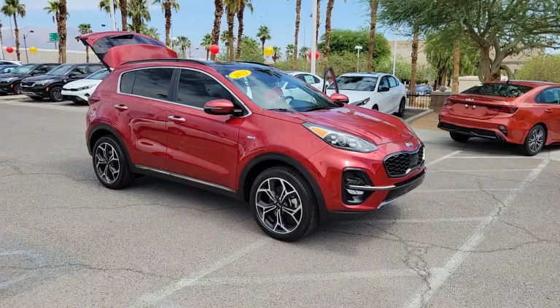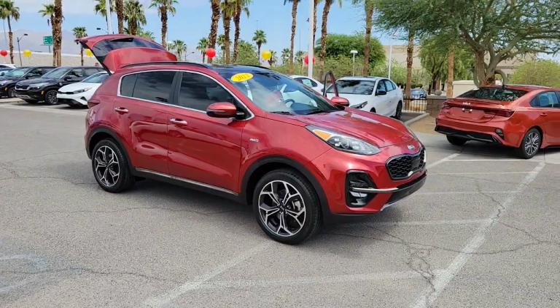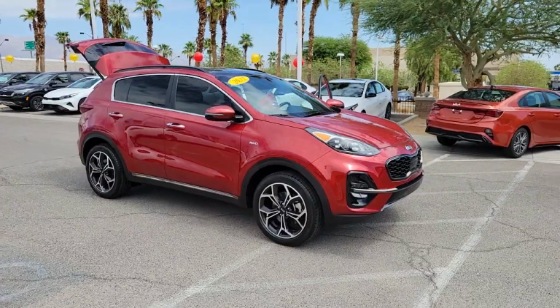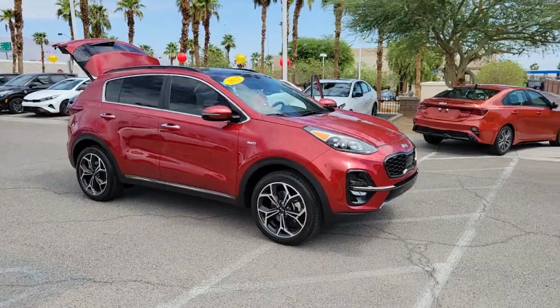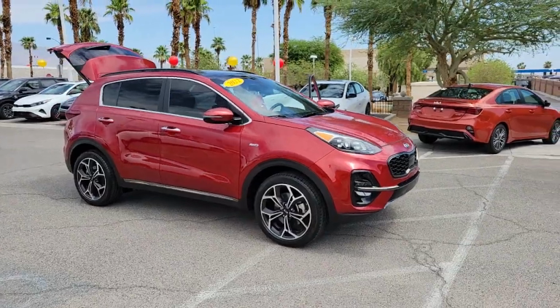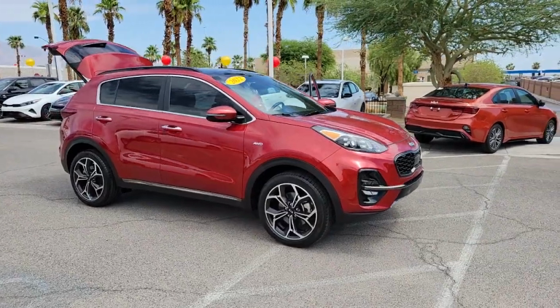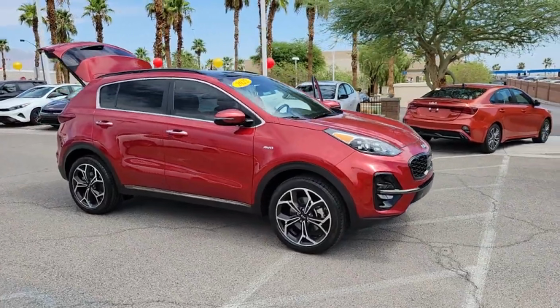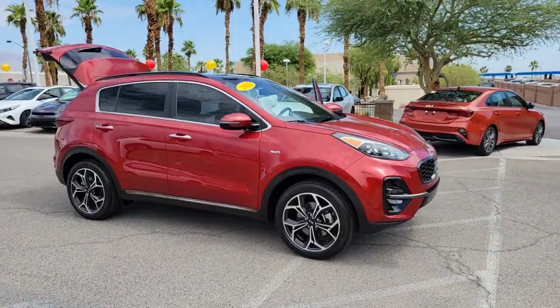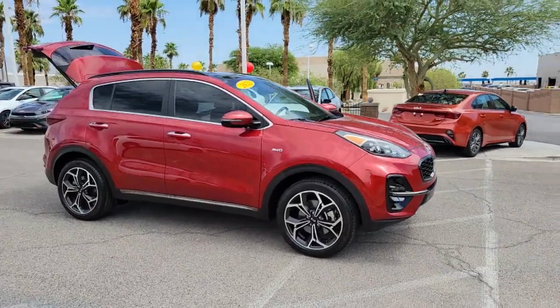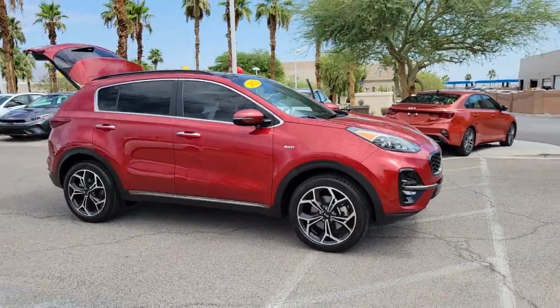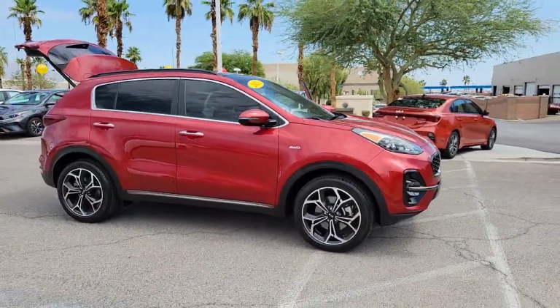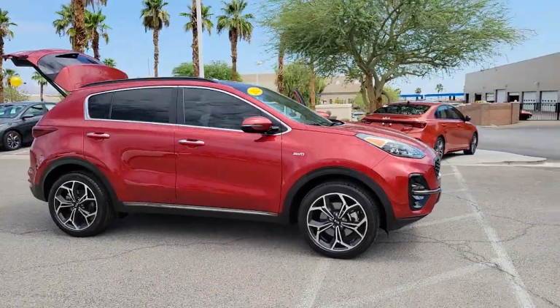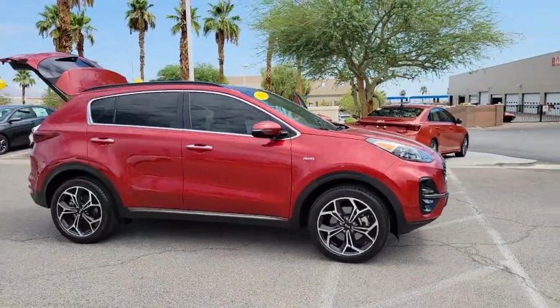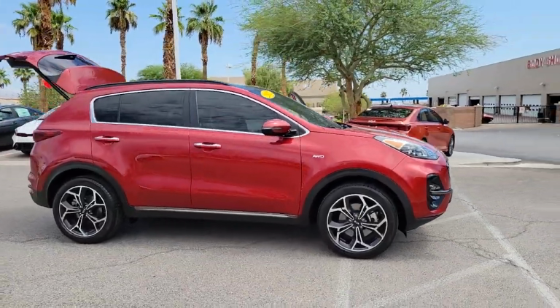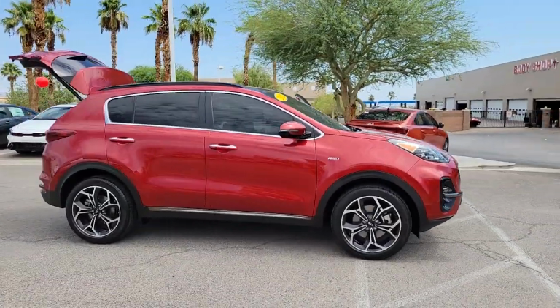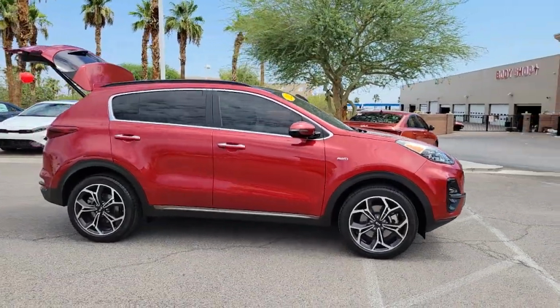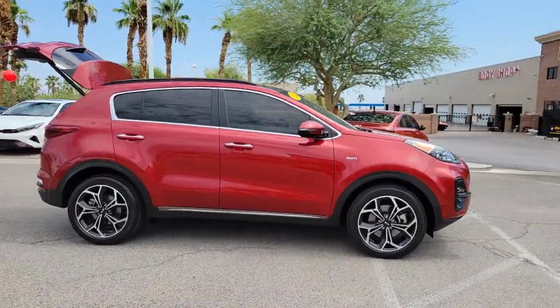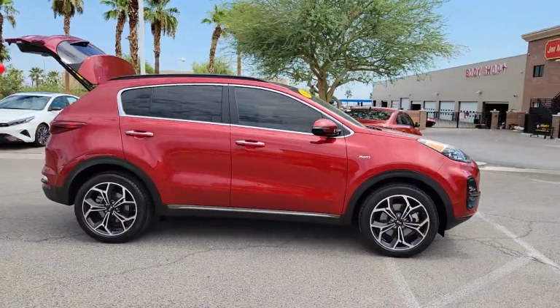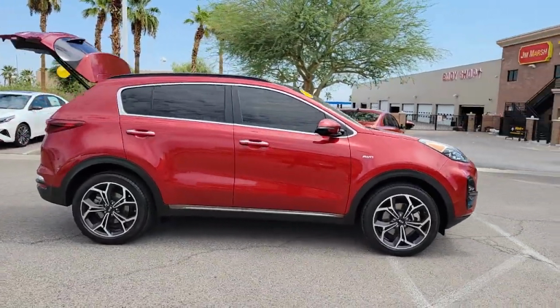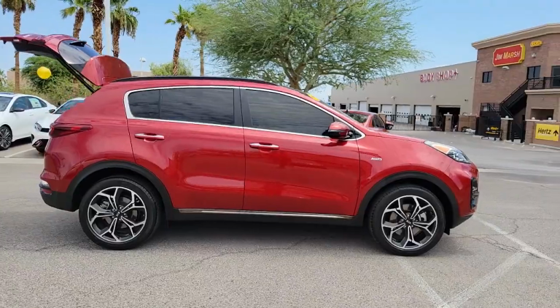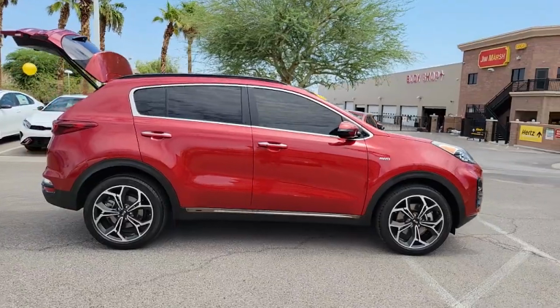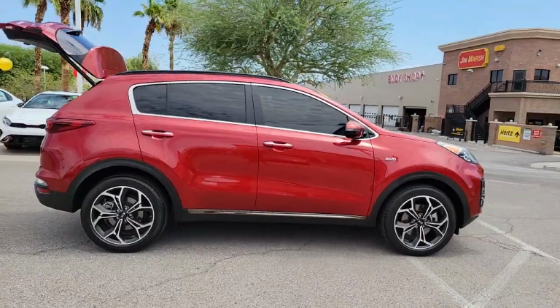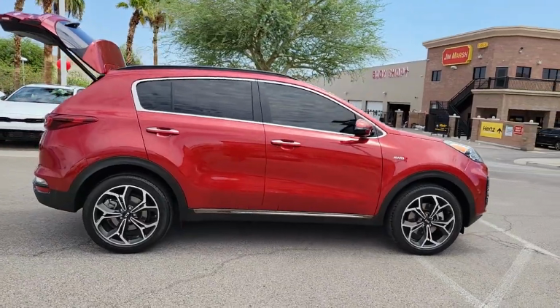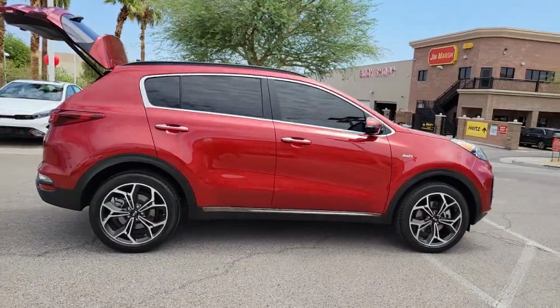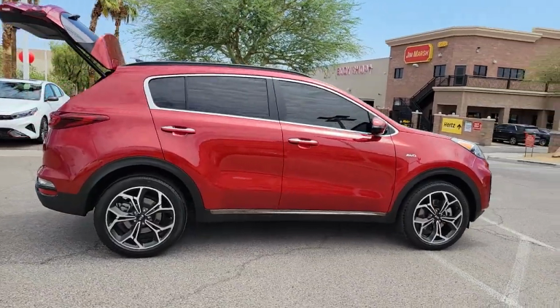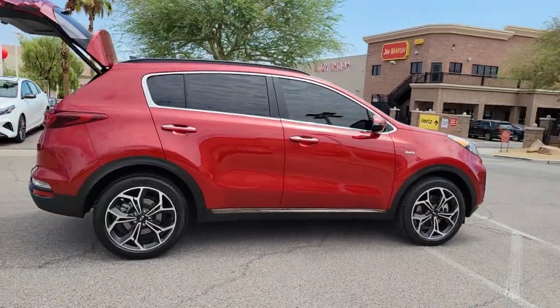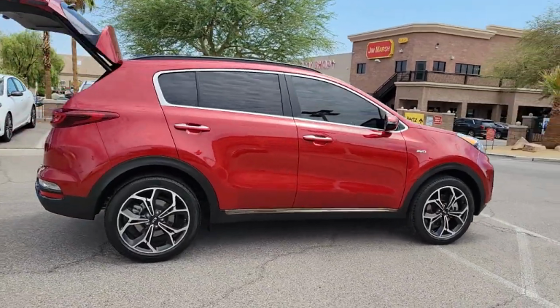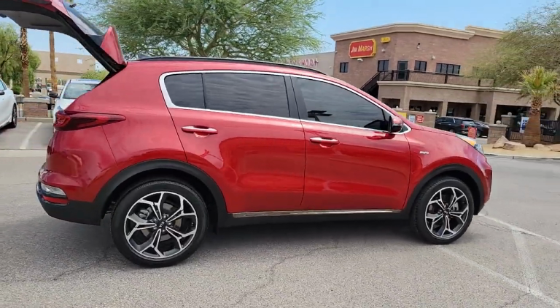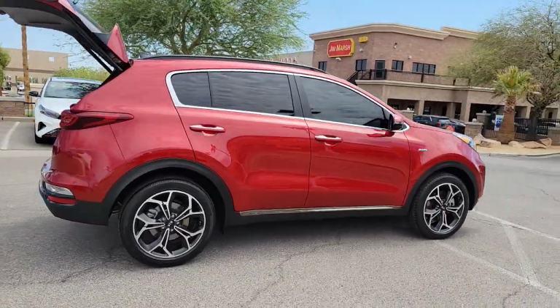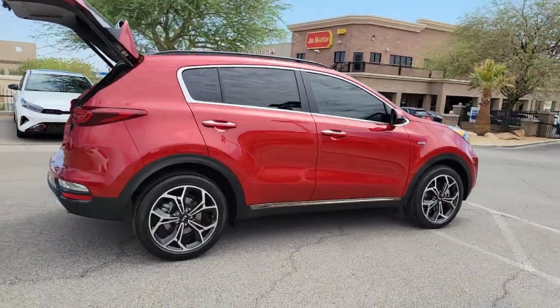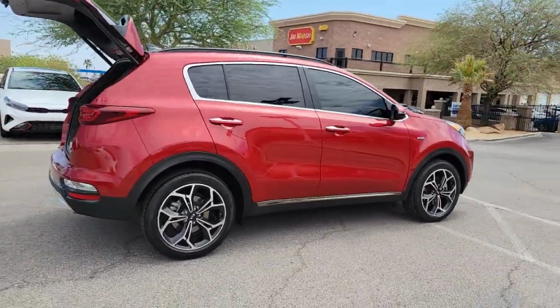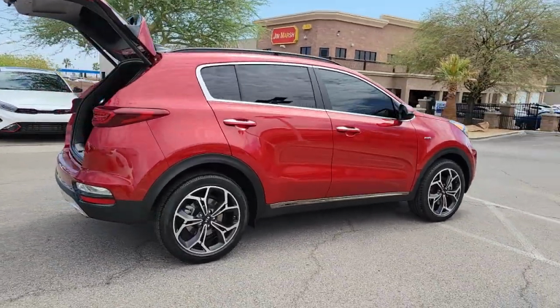Introducing the 2022 Kia Sportage. This vehicle still has fewer than 10,000 miles on the clock, so it won't last long.